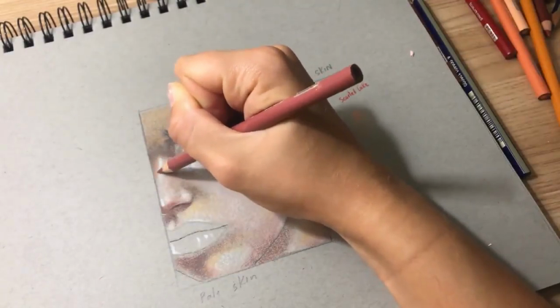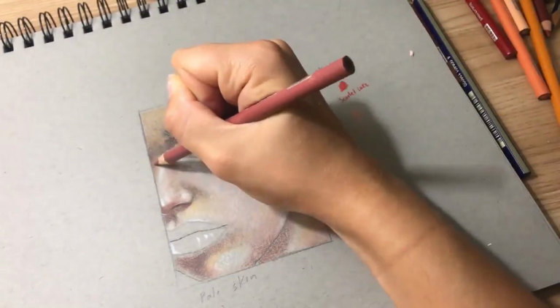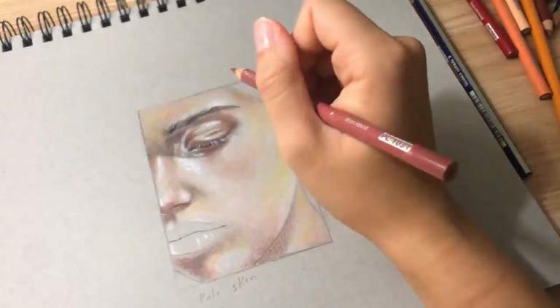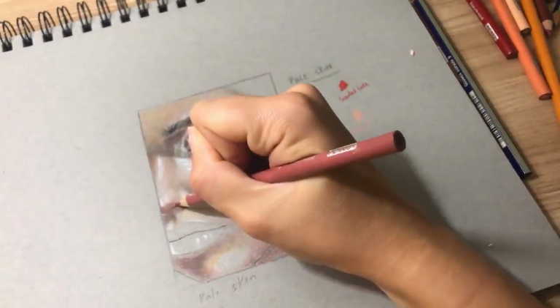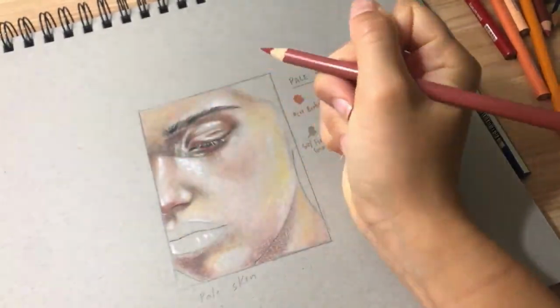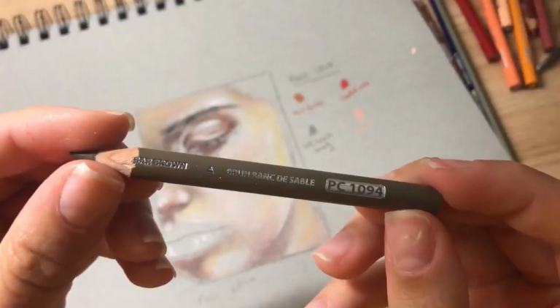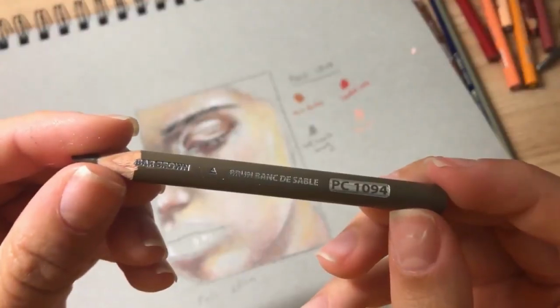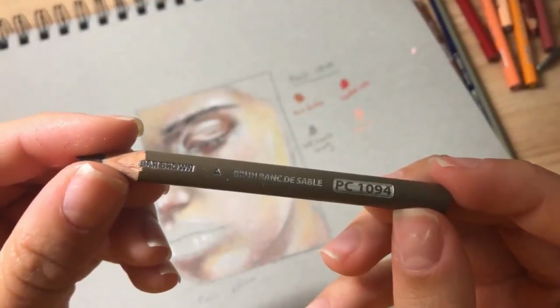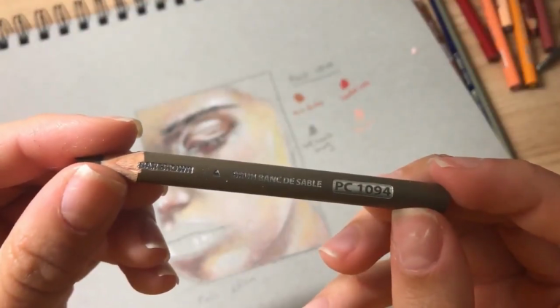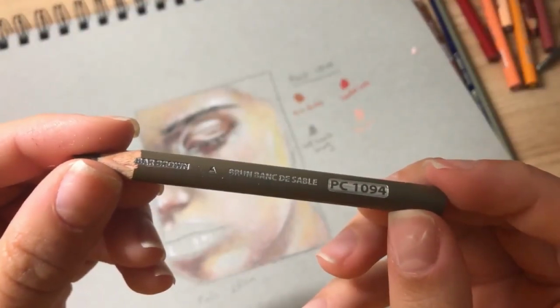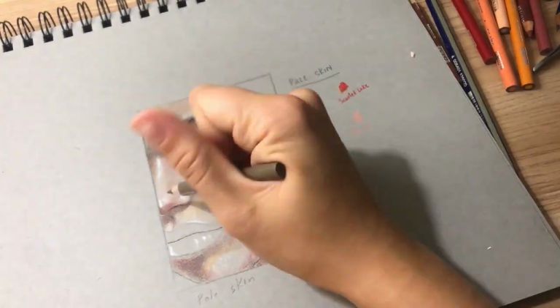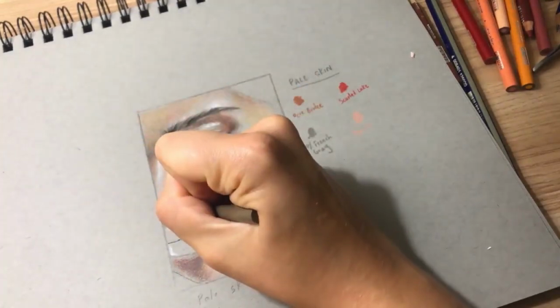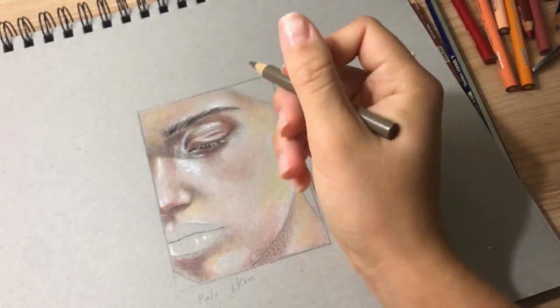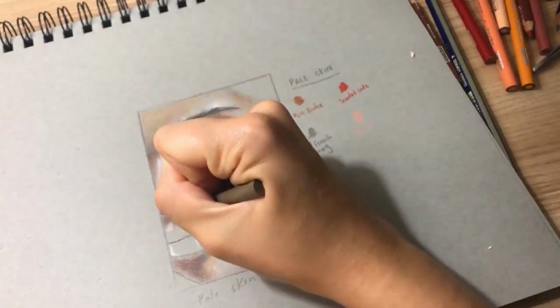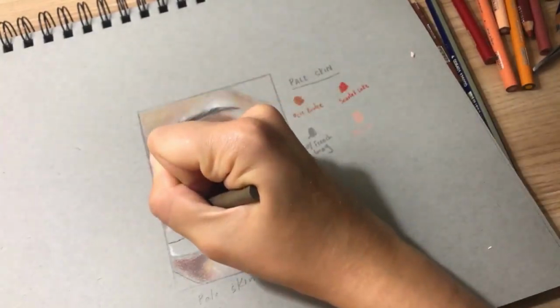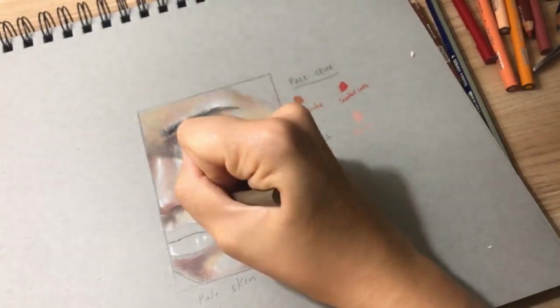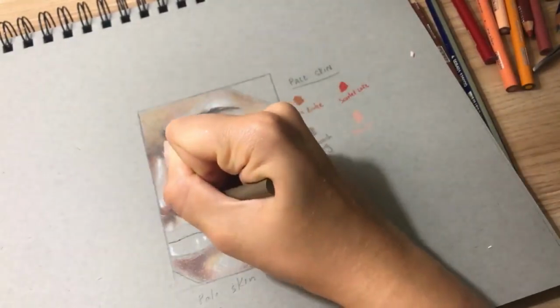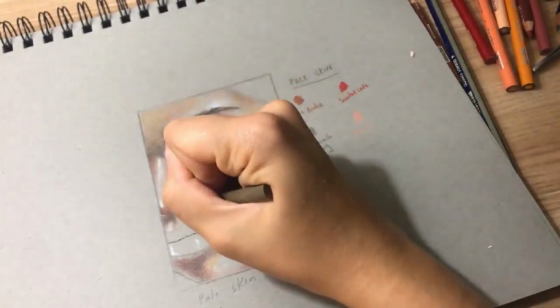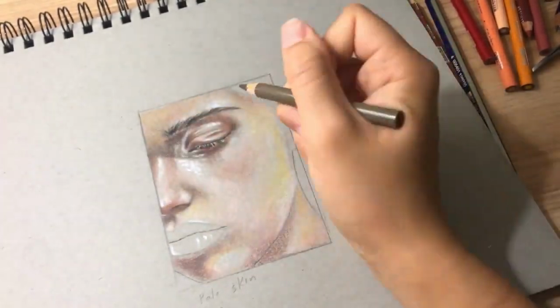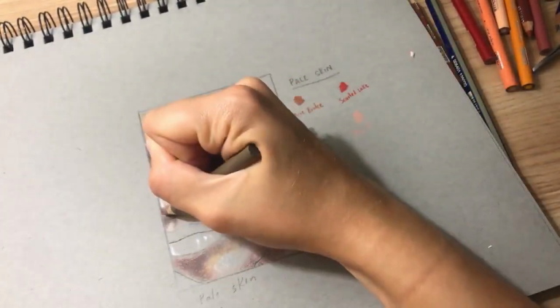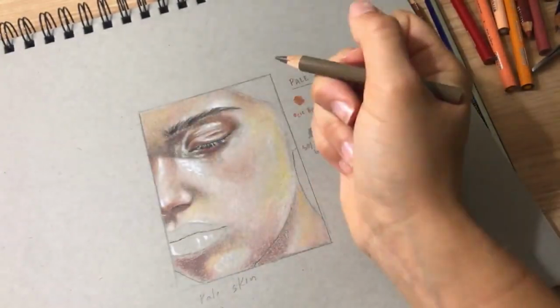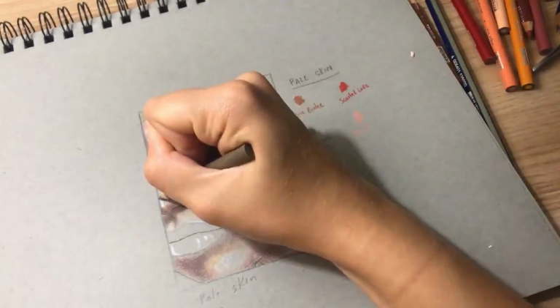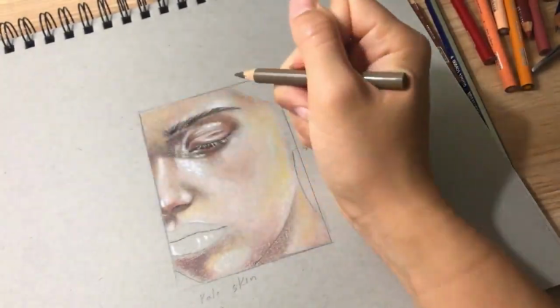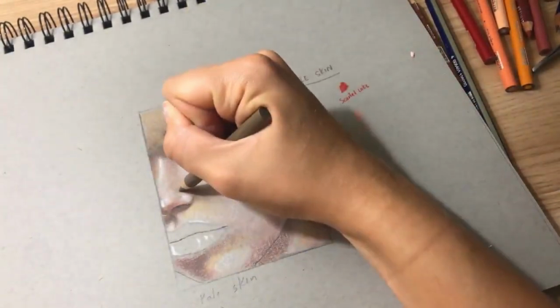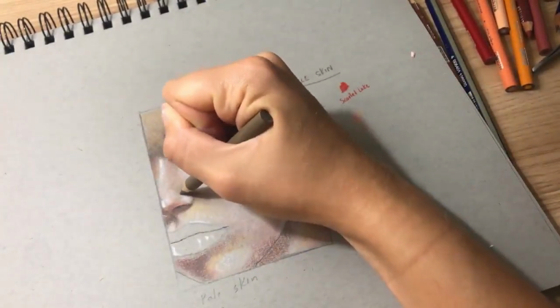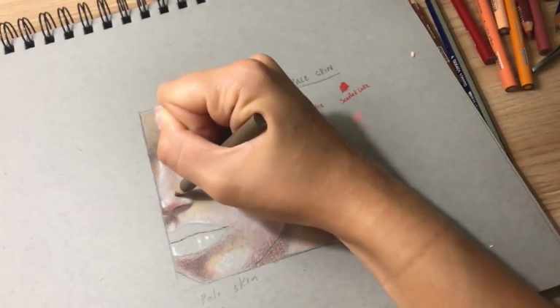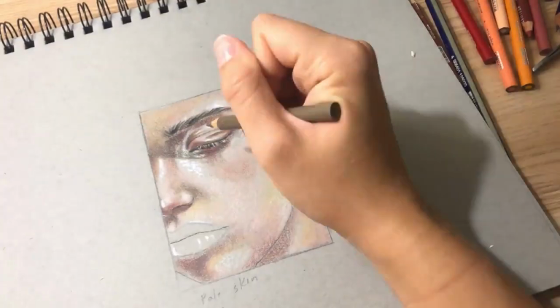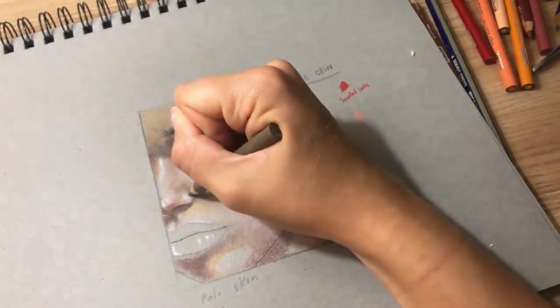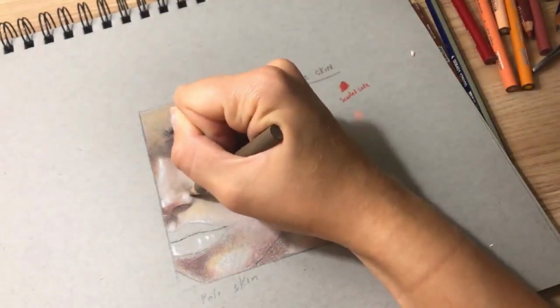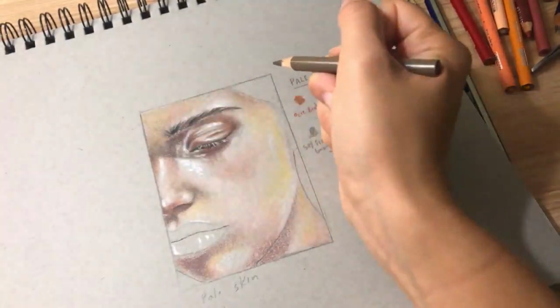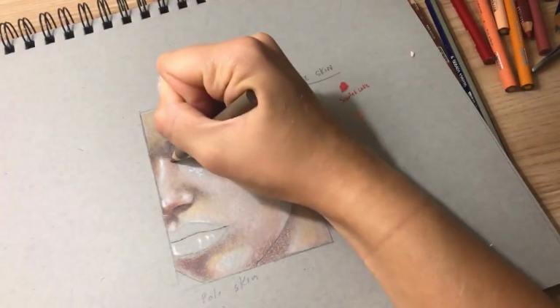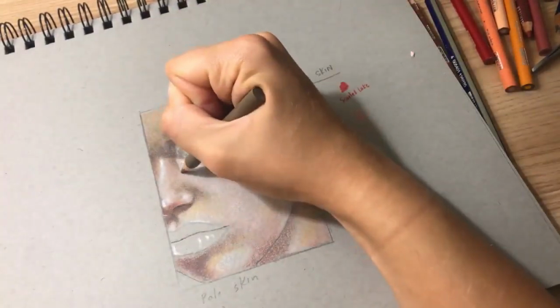Now I'm adding a little bit of rosiness to that nose, which I really like — I thought it was a nice detail. And of course, more gray, because even if you think you added enough gray, you should probably add some more.